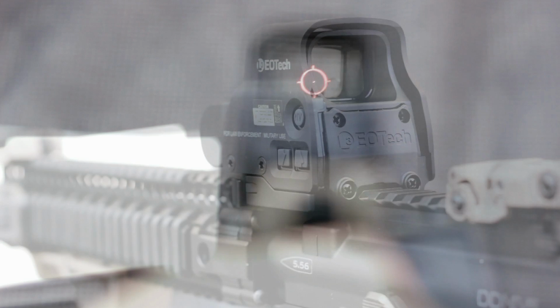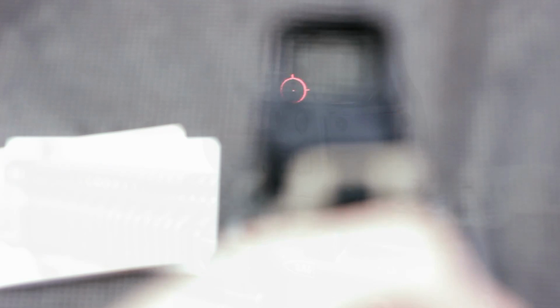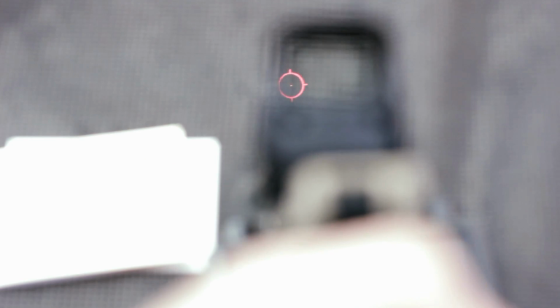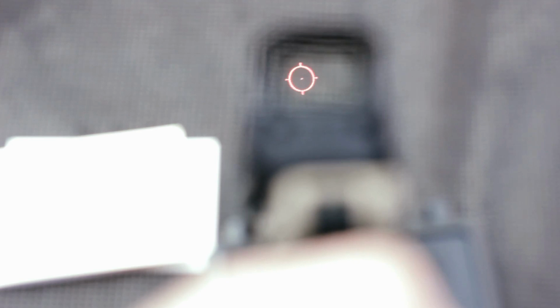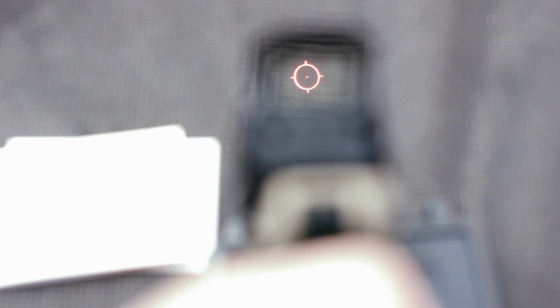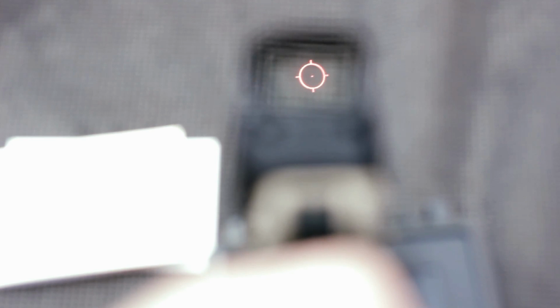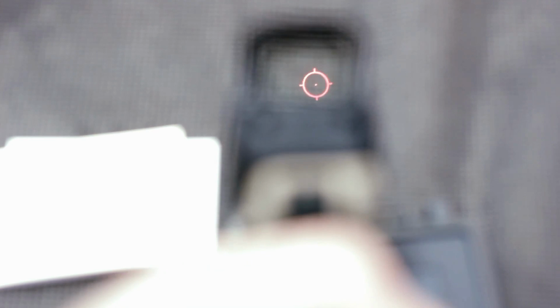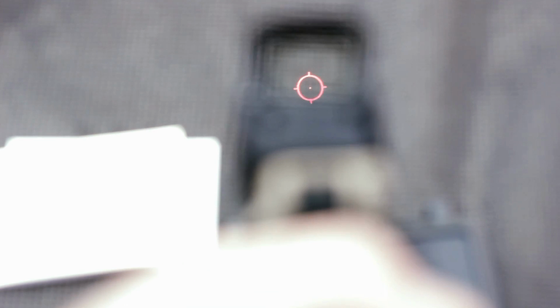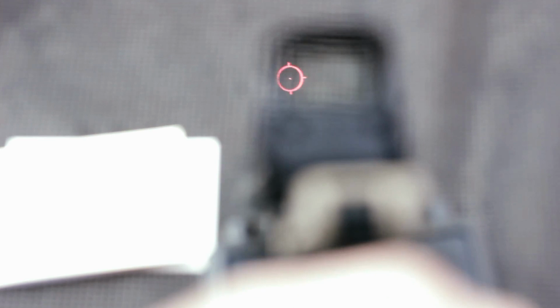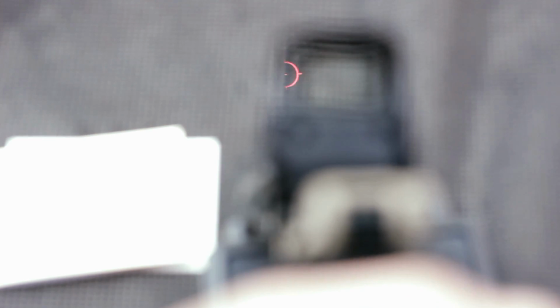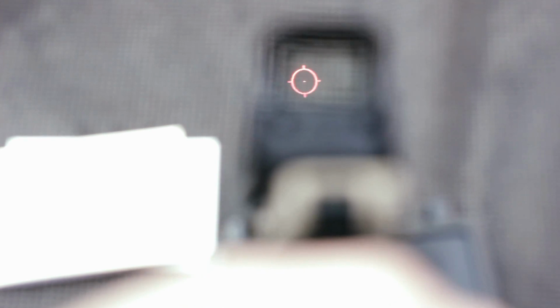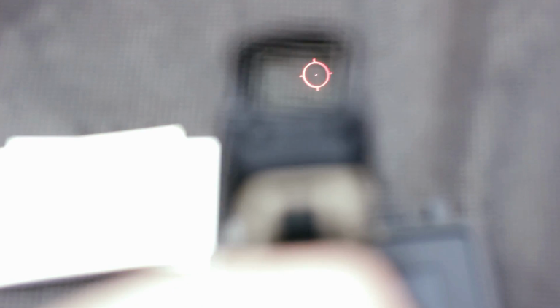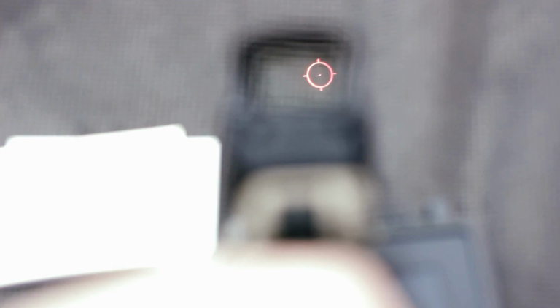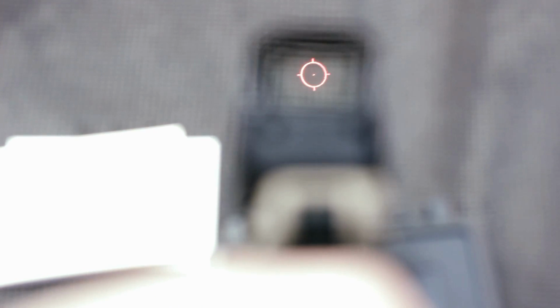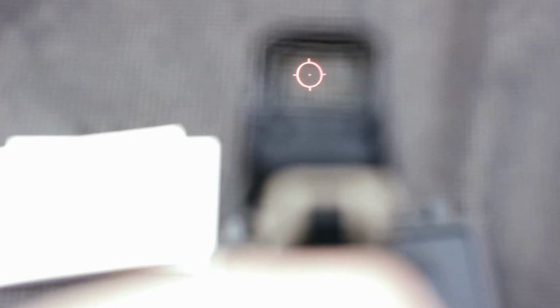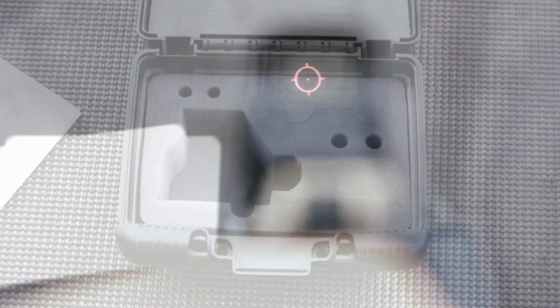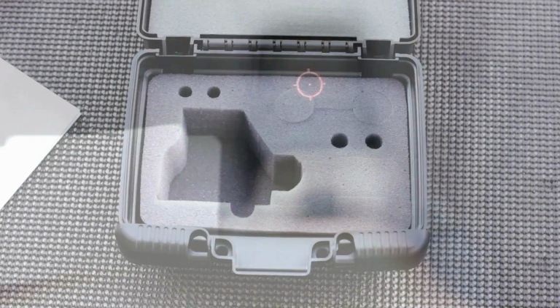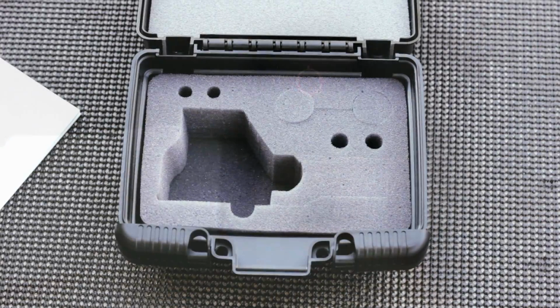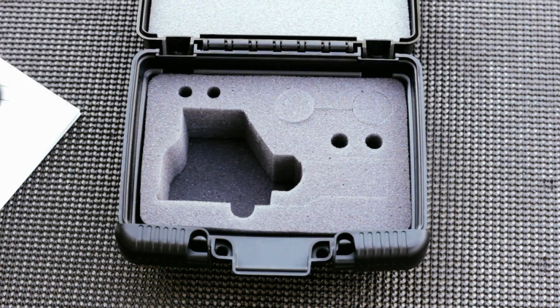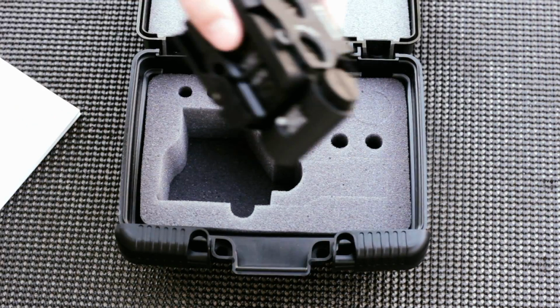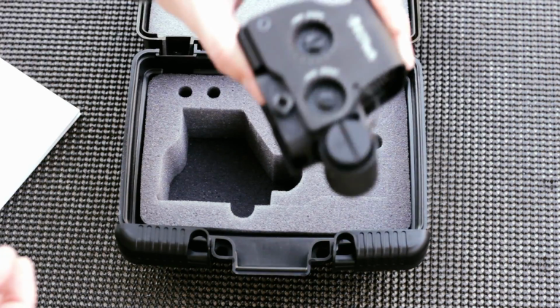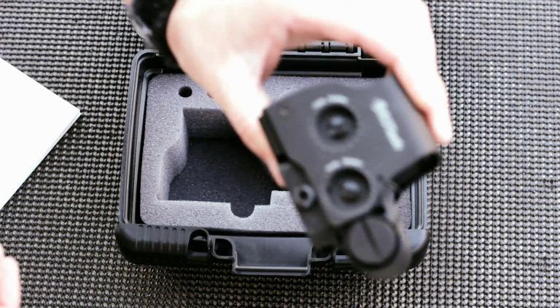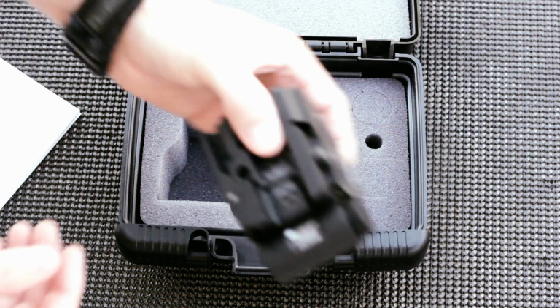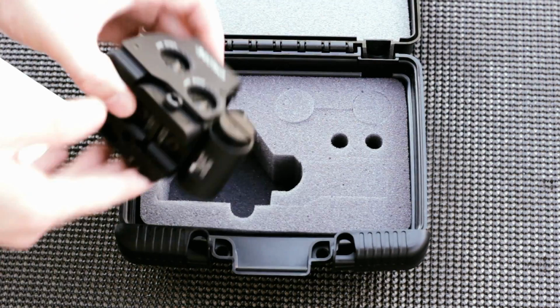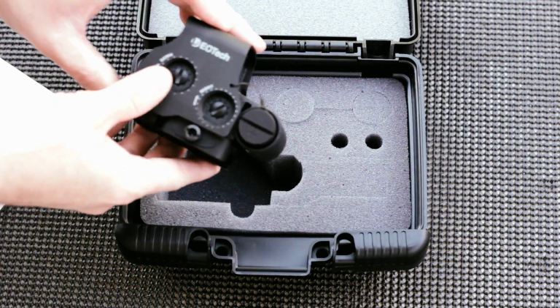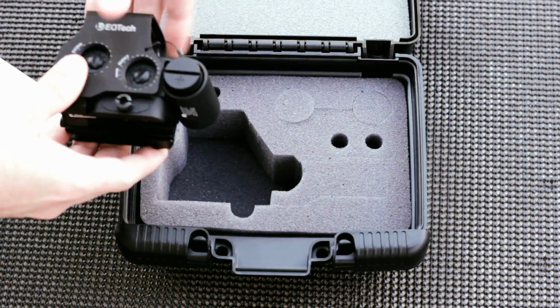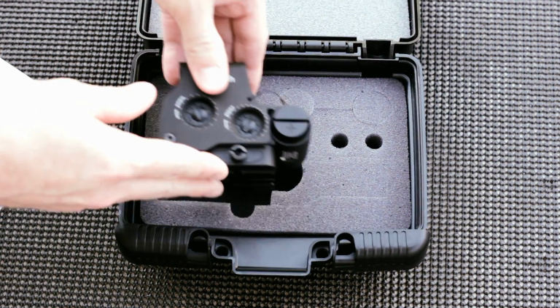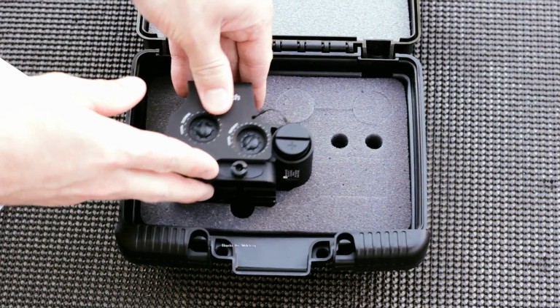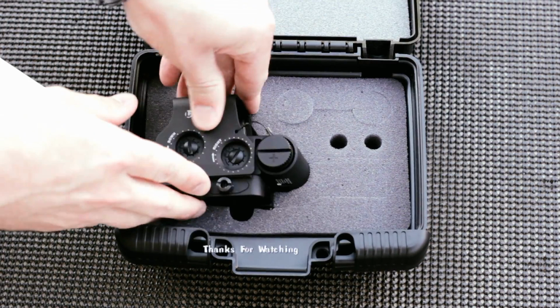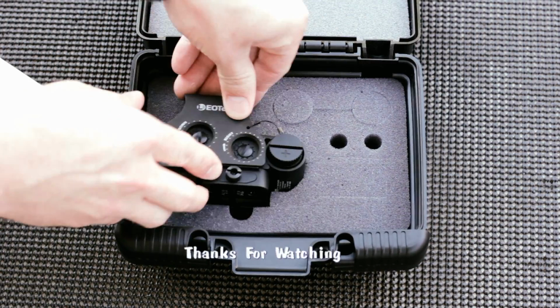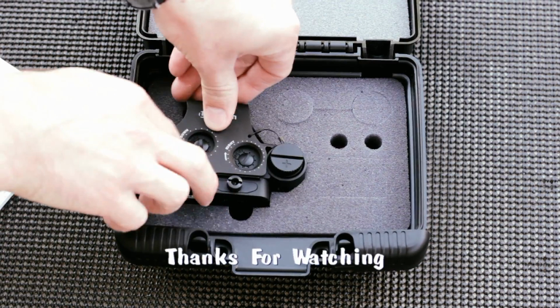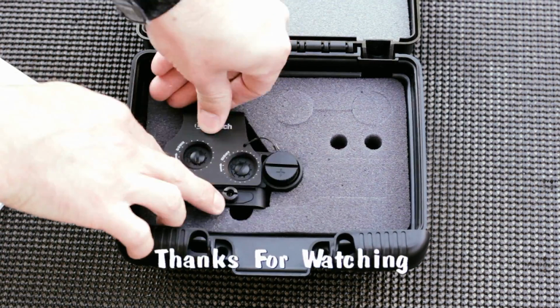I think it looks great on an AR. And here's what it looks like from behind the rifle. Well, that's it — I appreciate you watching.